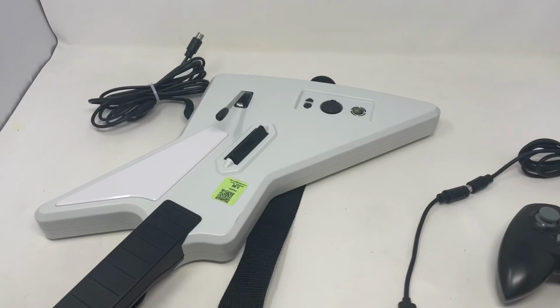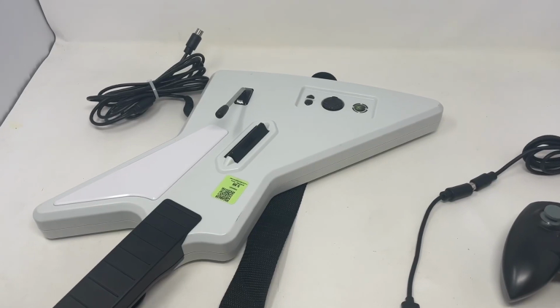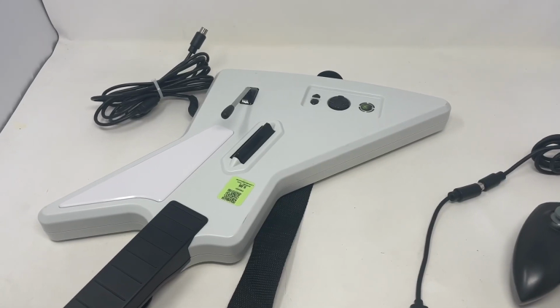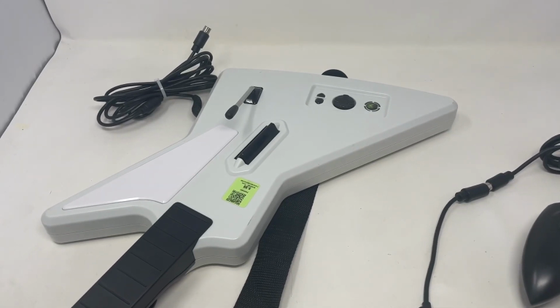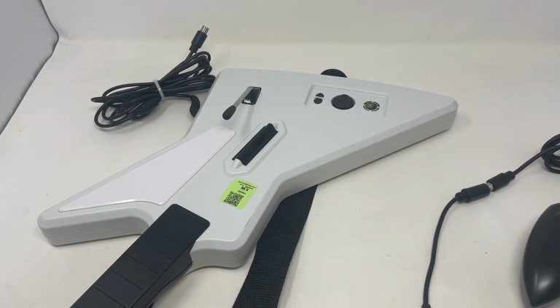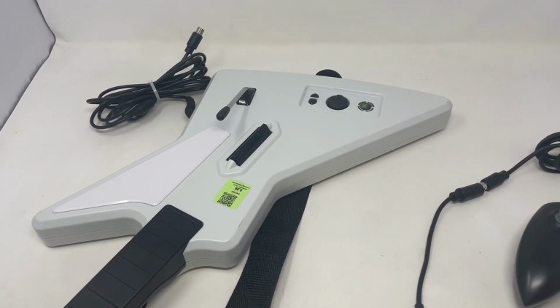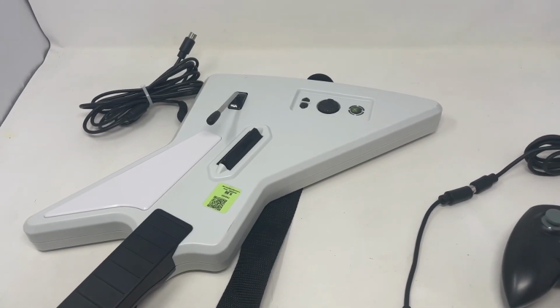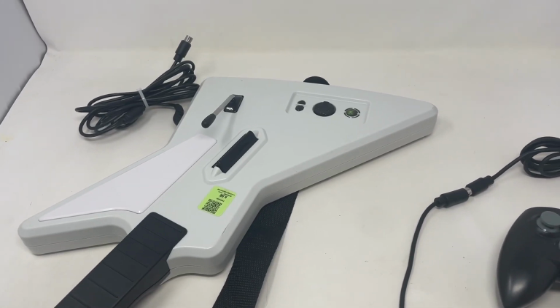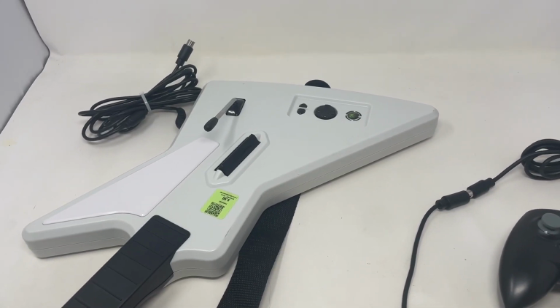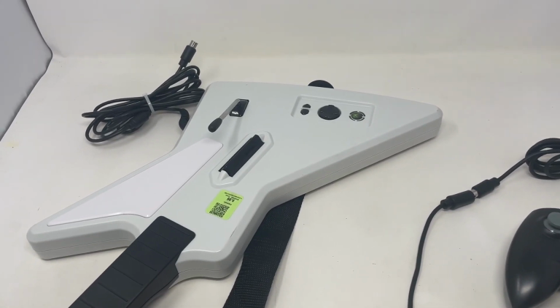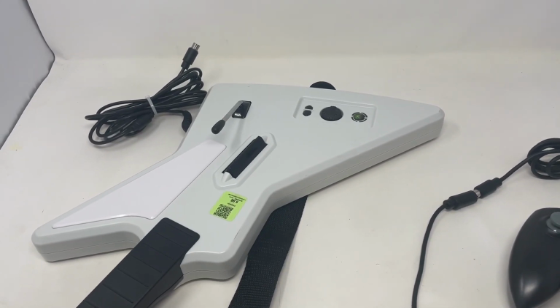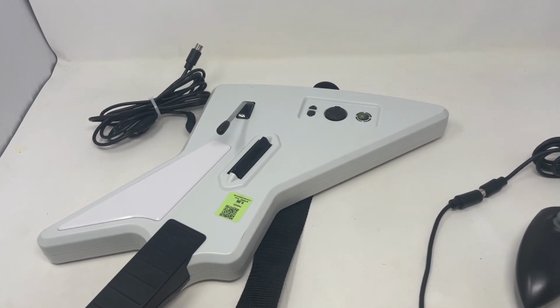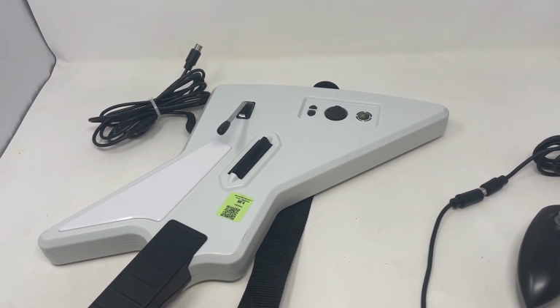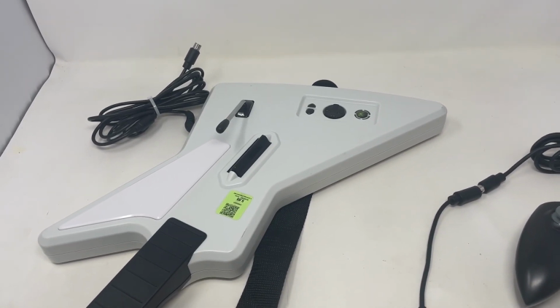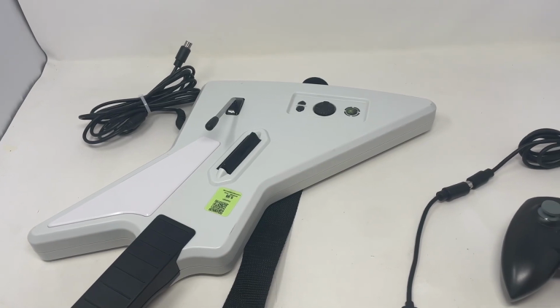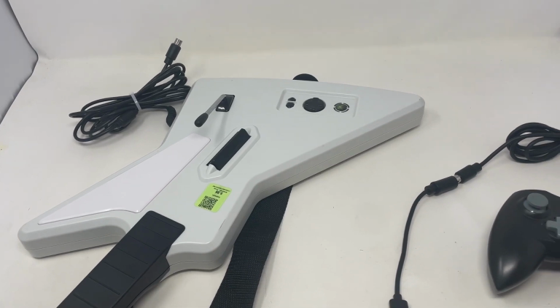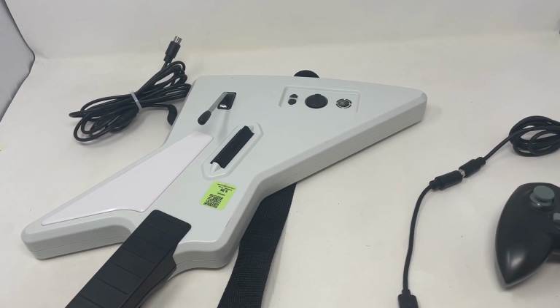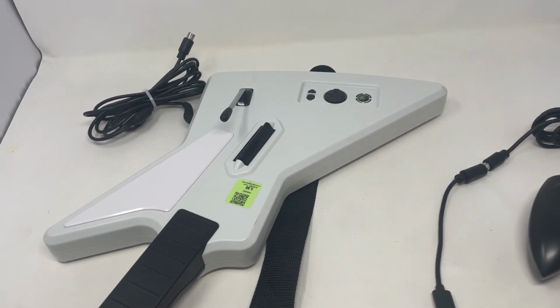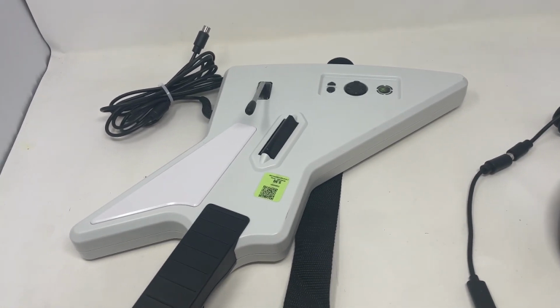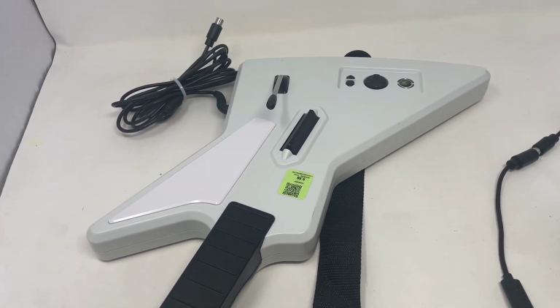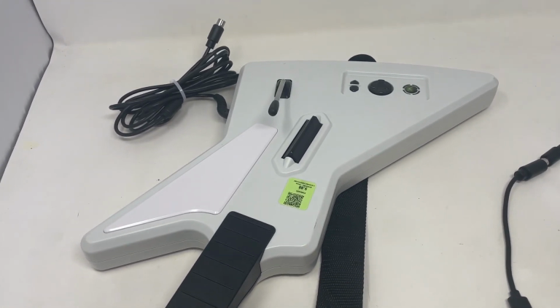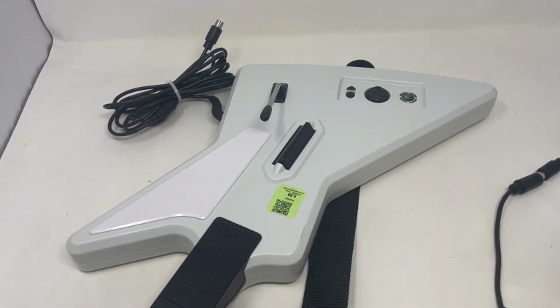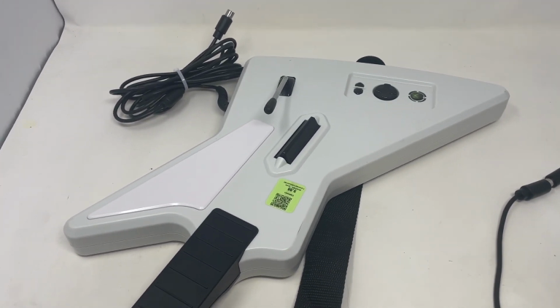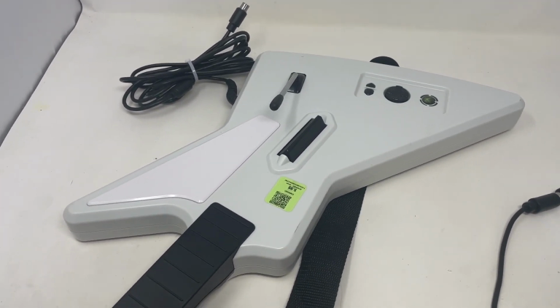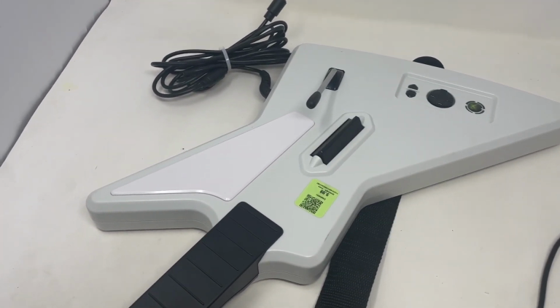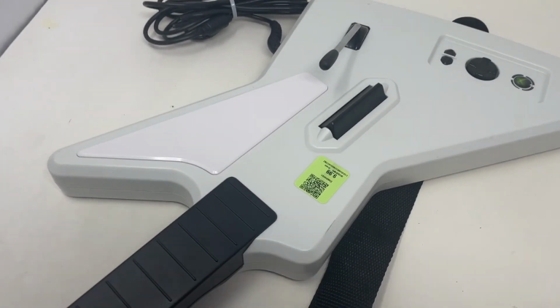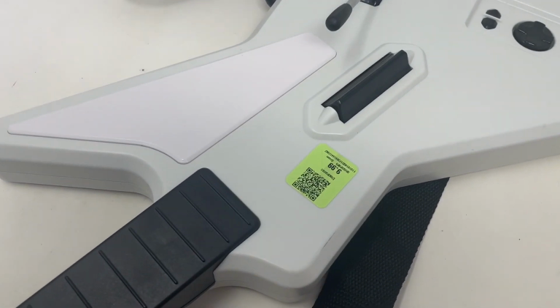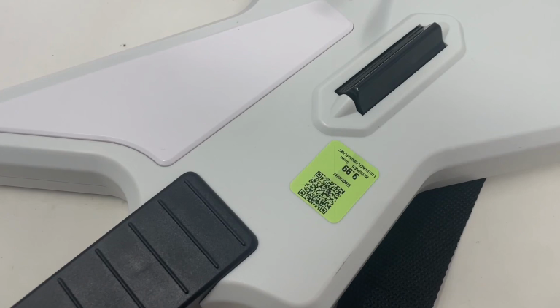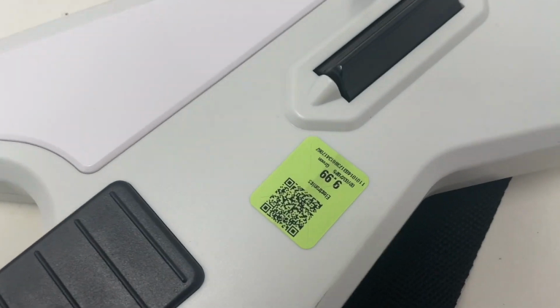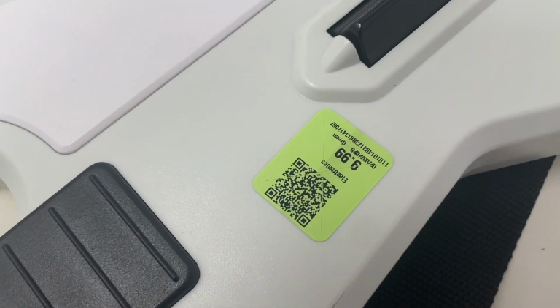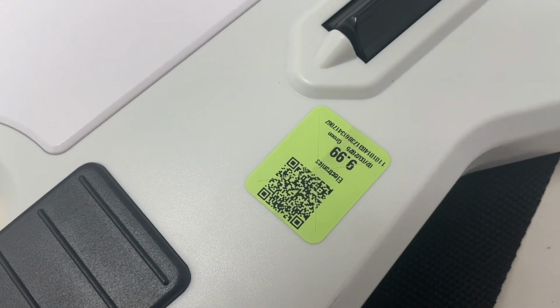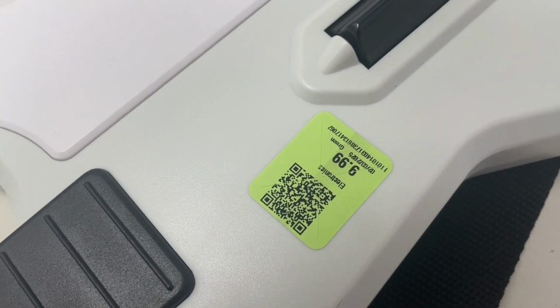Here's a real quick video on how to test a wired Xbox Guitar Hero or Rock Band controller using just your computer. If you don't have a console, I picked this guy up today from Goodwill for $10.